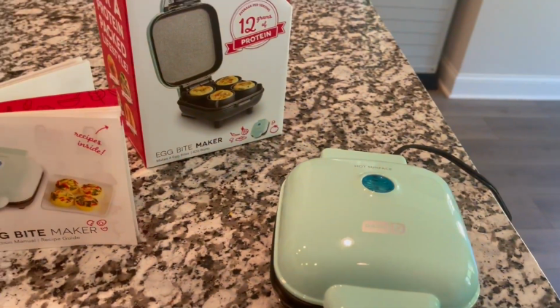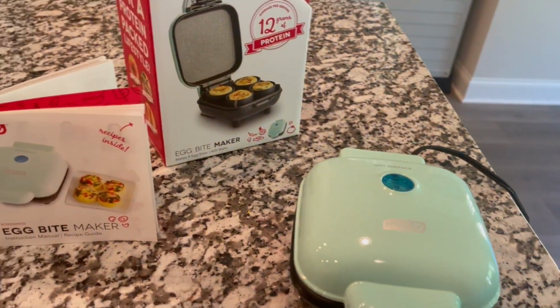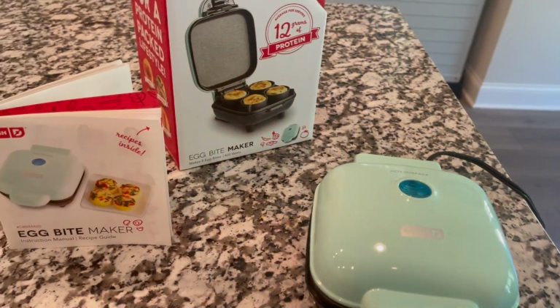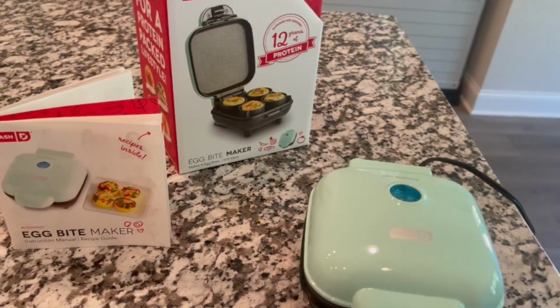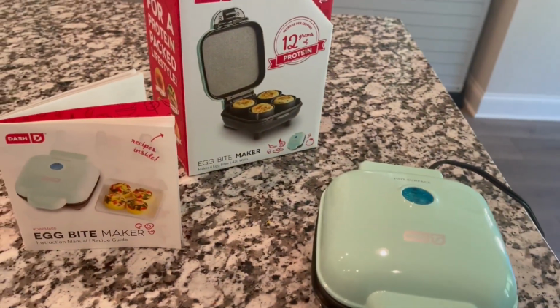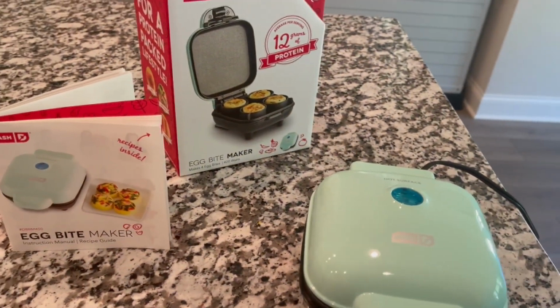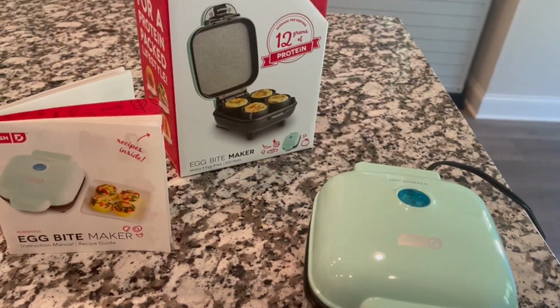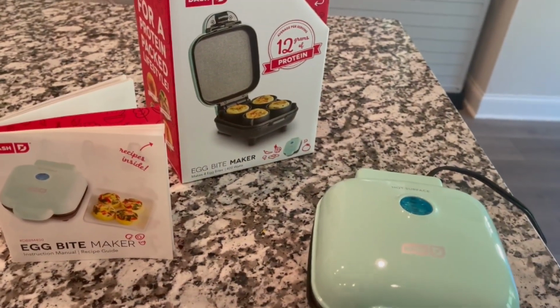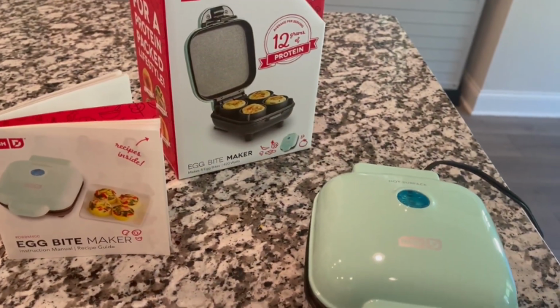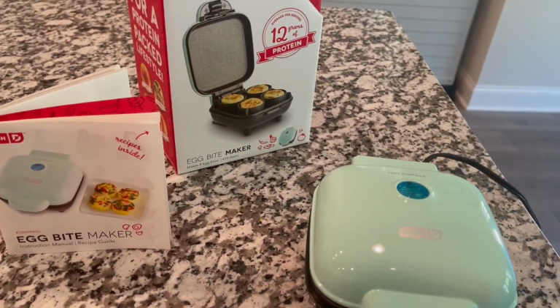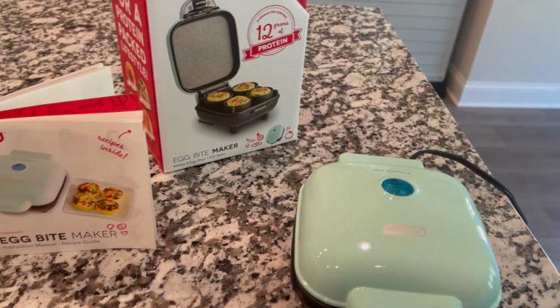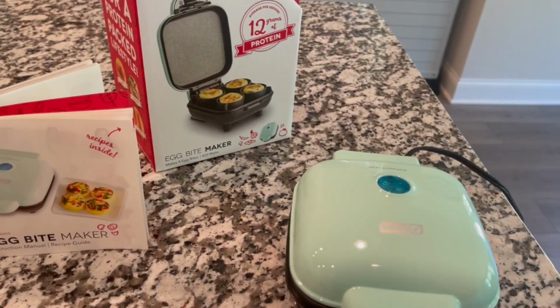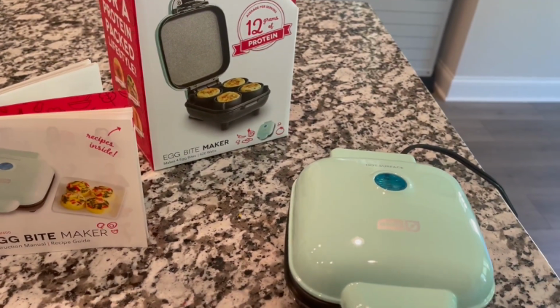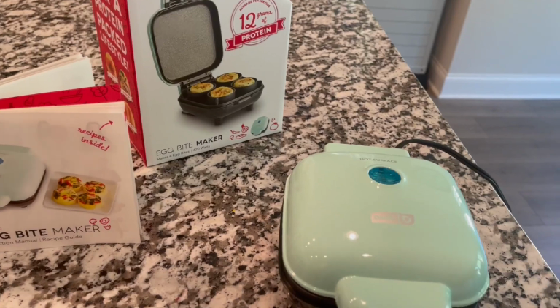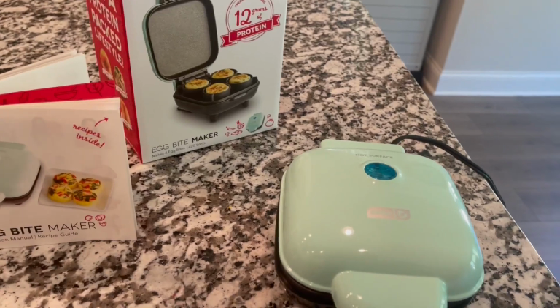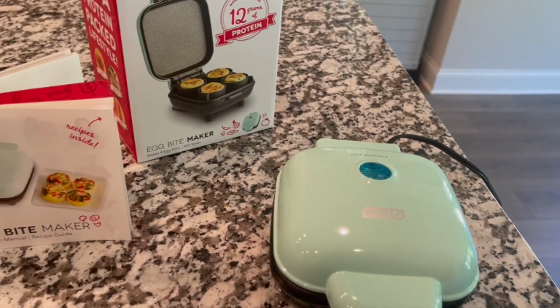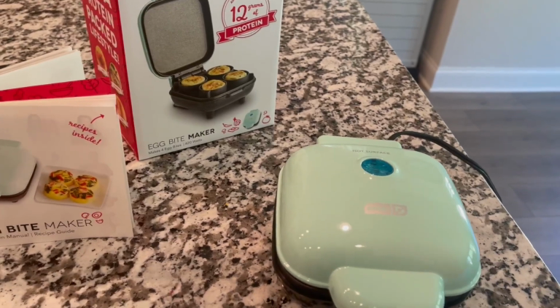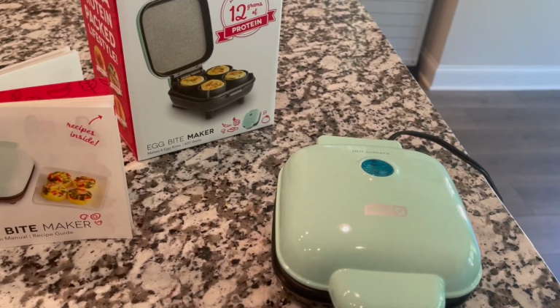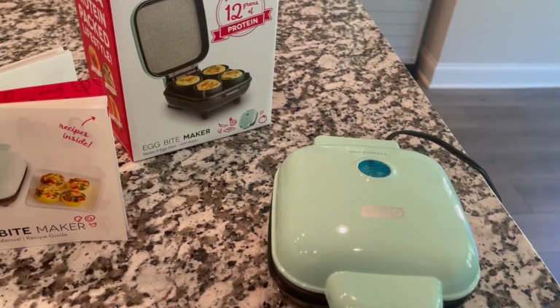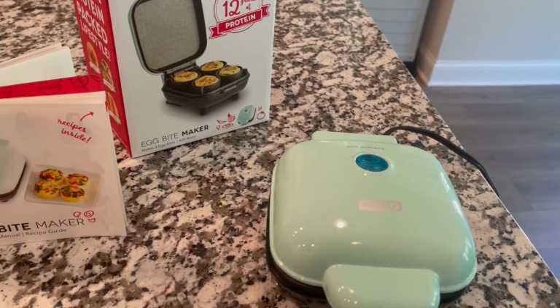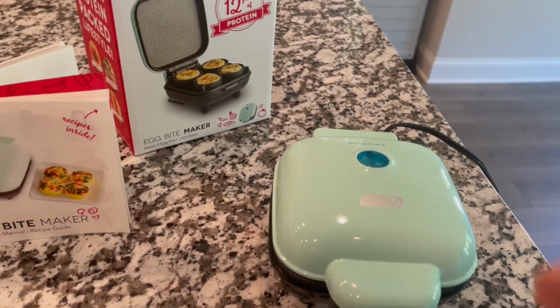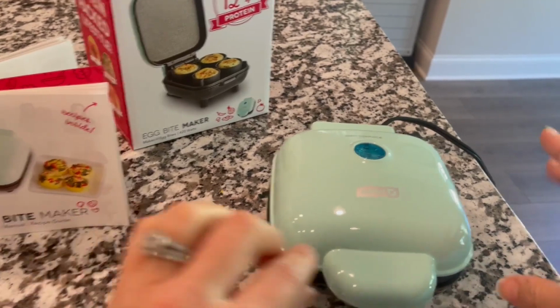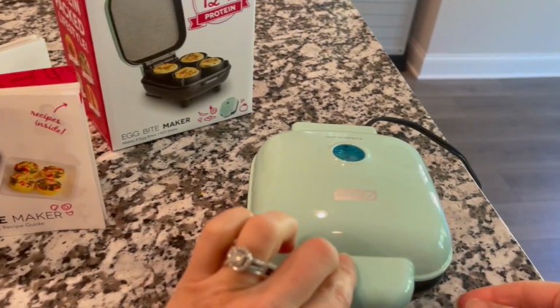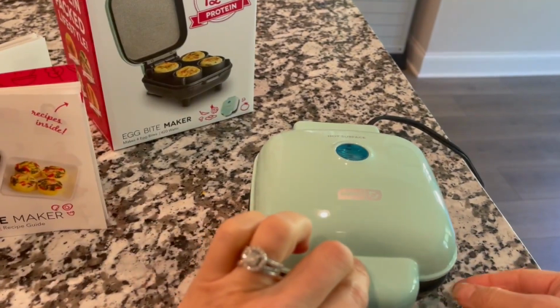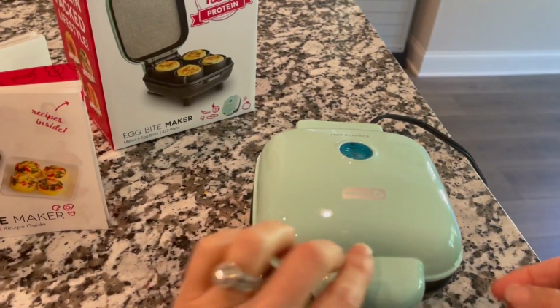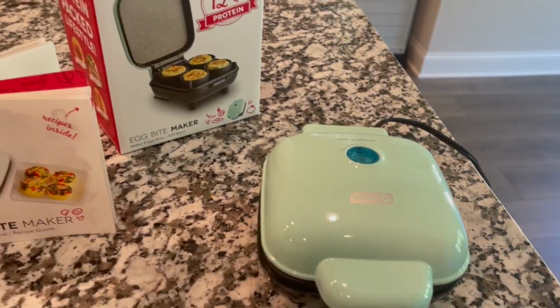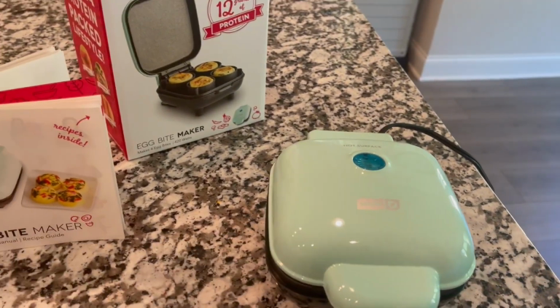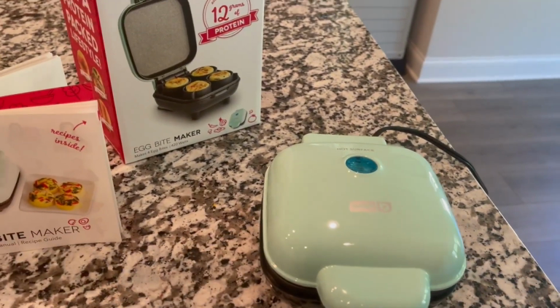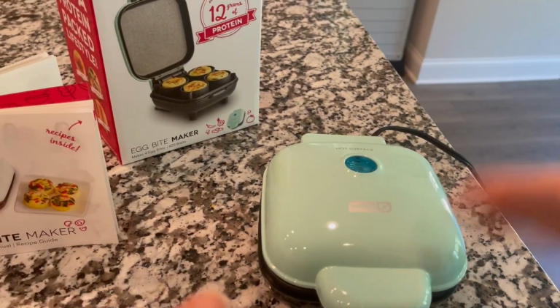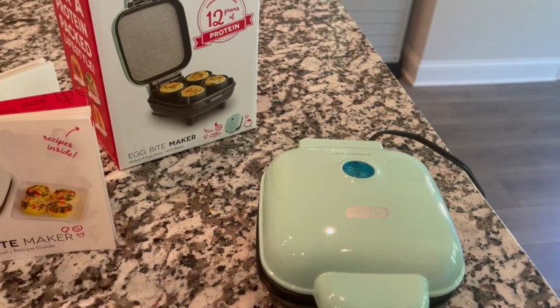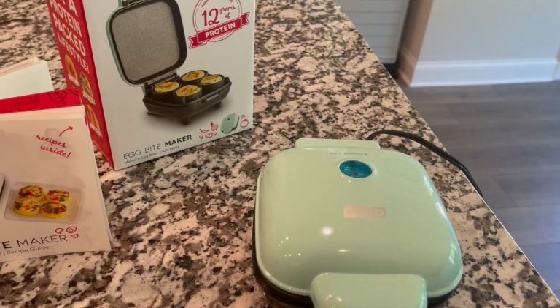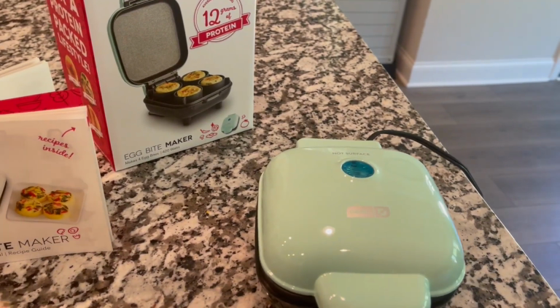This is great for a dorm room, a small apartment, or even in your kitchen. It's a great way to get breakfast going in the morning for the kiddos. You just set it and let it be.